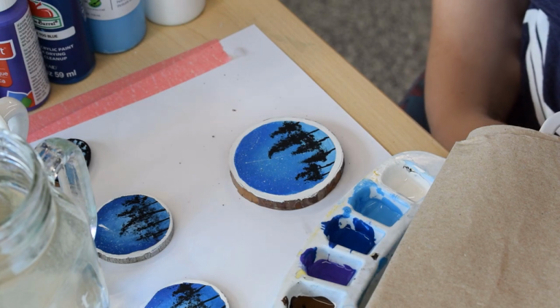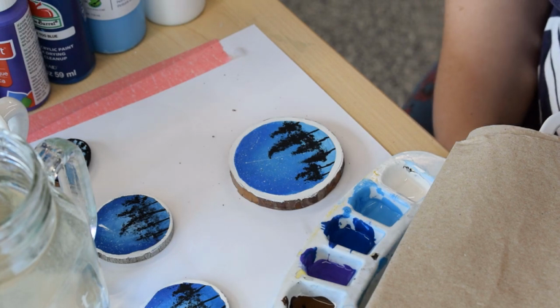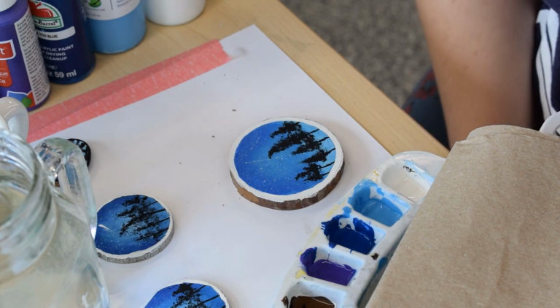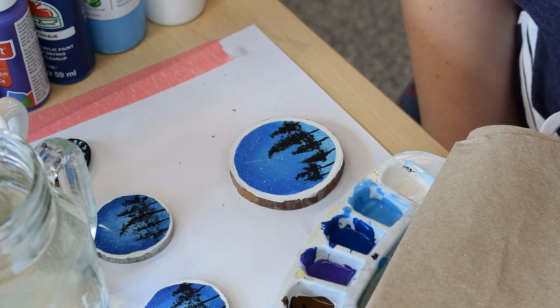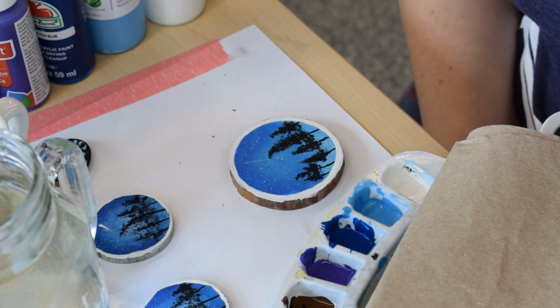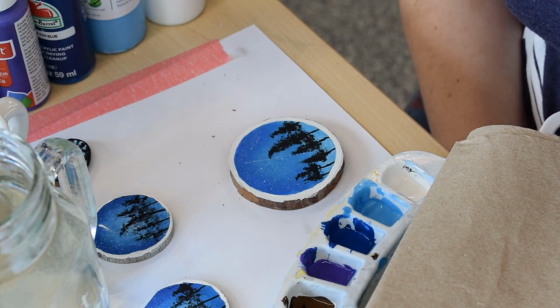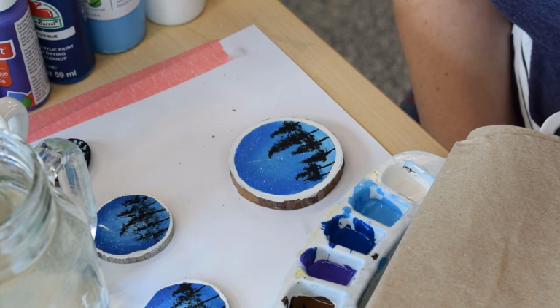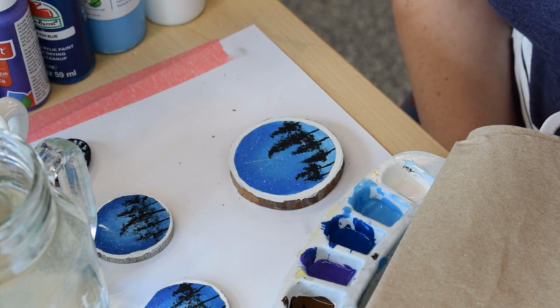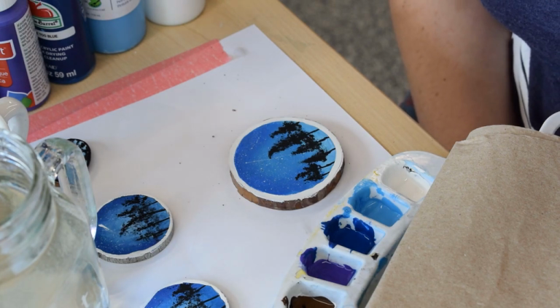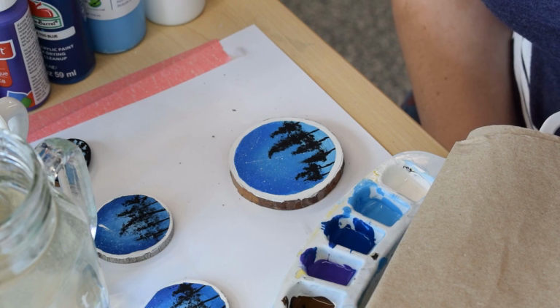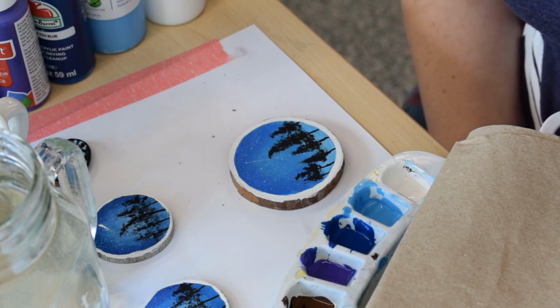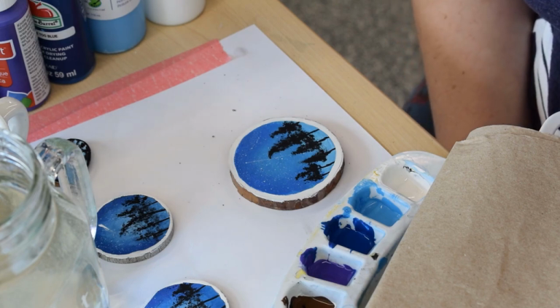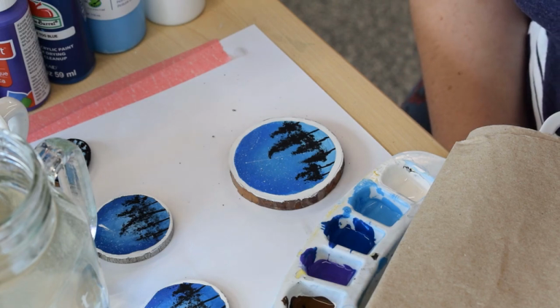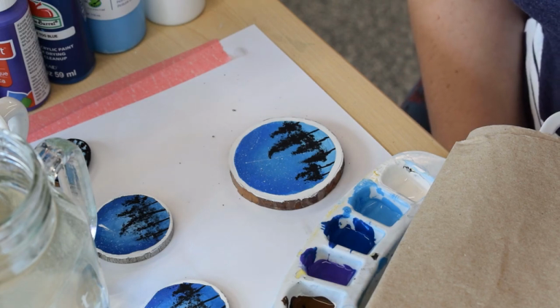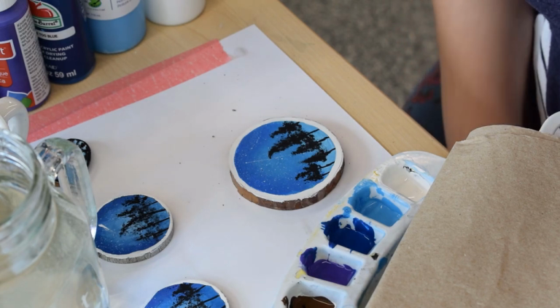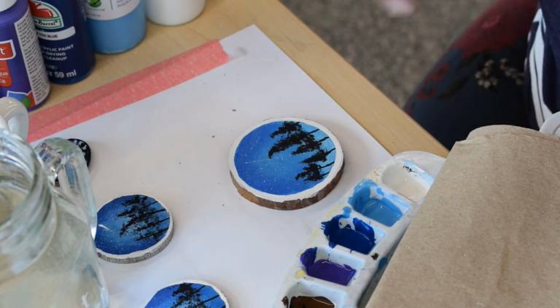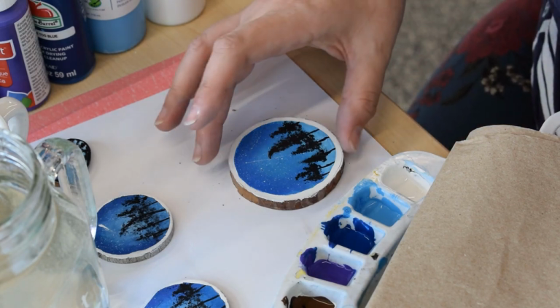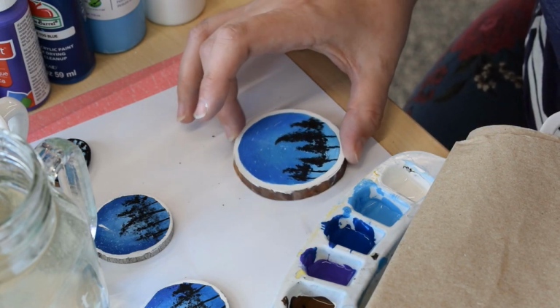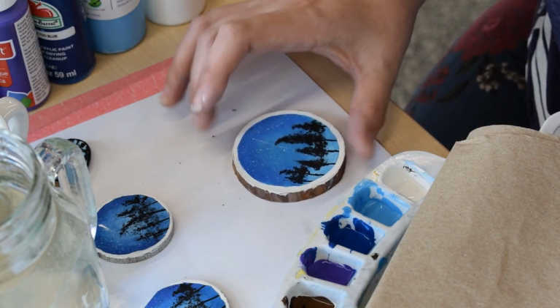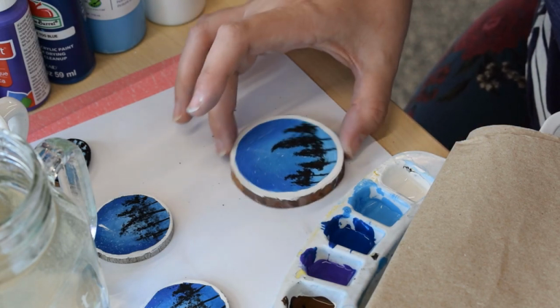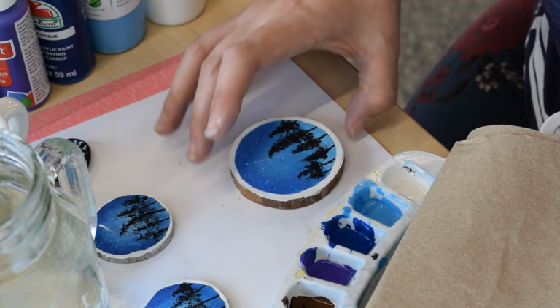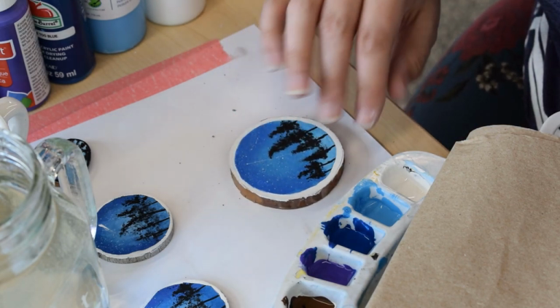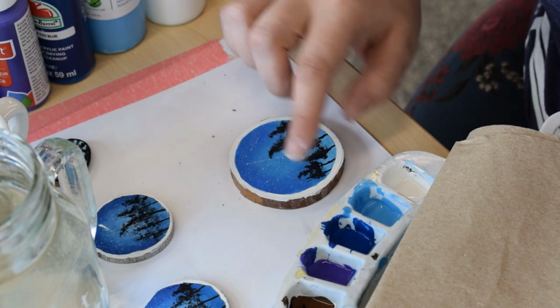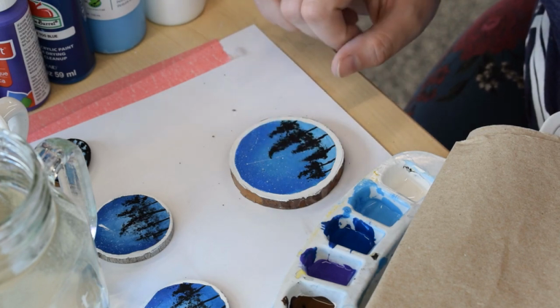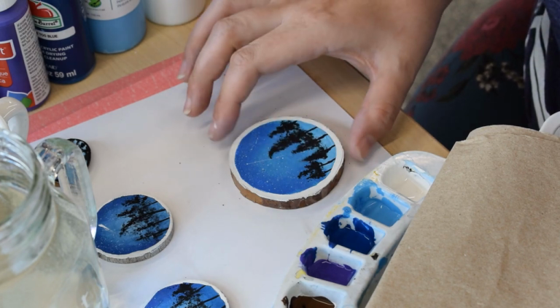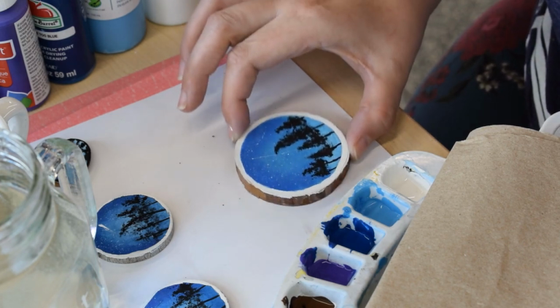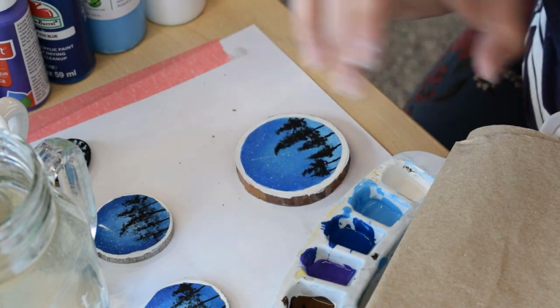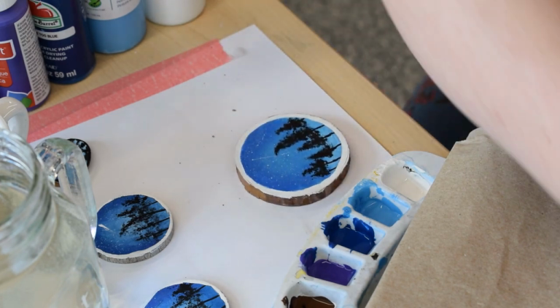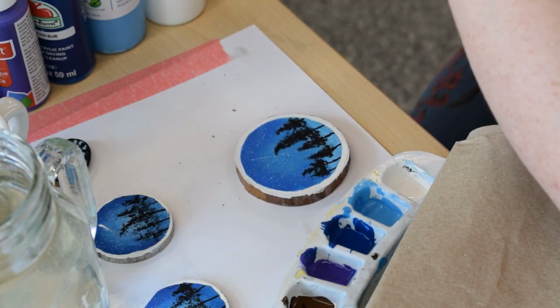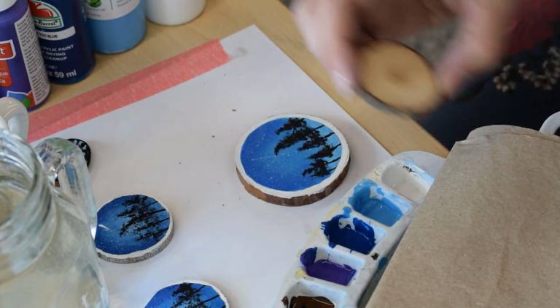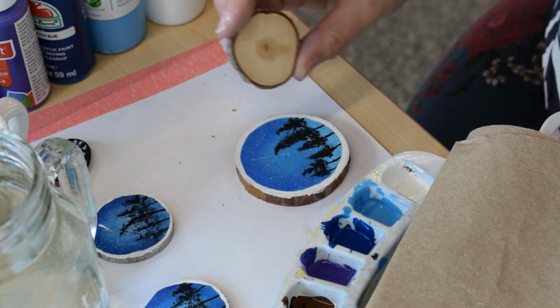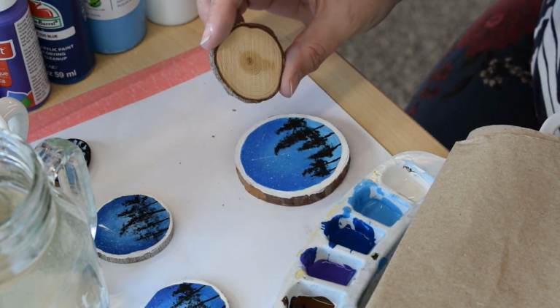Hi everyone, my name is Heather and I work for the Okanagan Regional Library. Today I wanted to invite you to paint along with me. We're going to be painting a starry night sky with silhouetted trees on some wooden rounds.